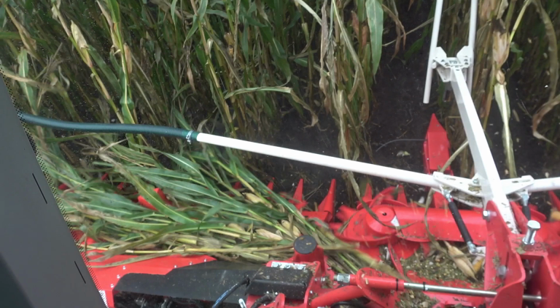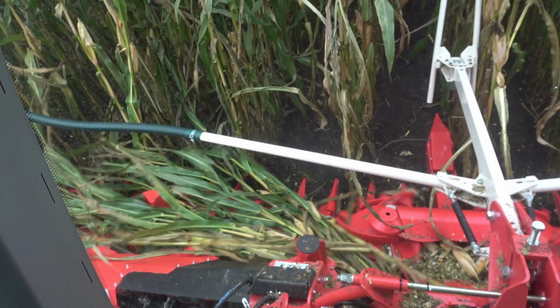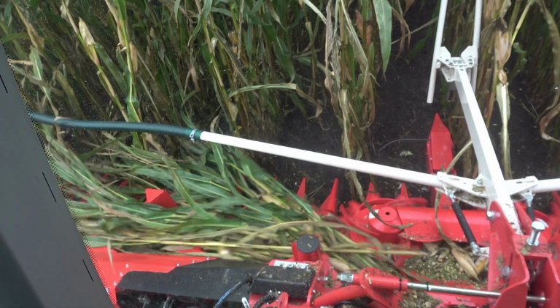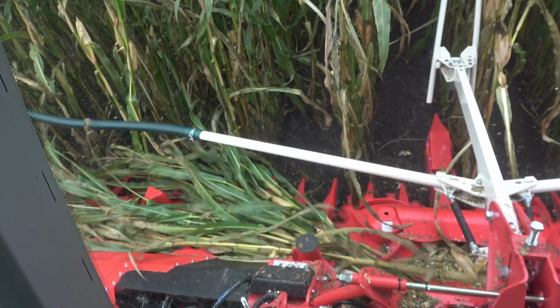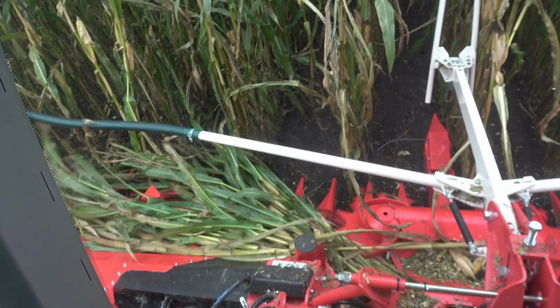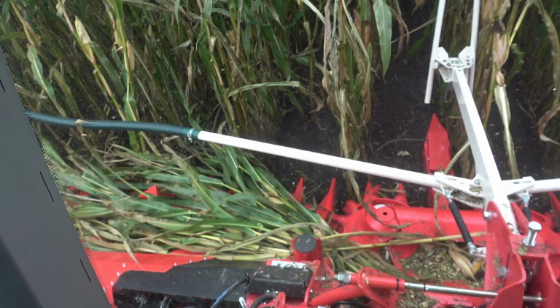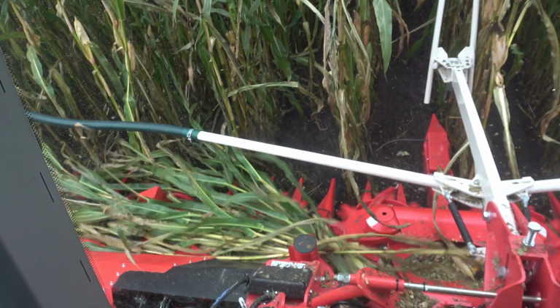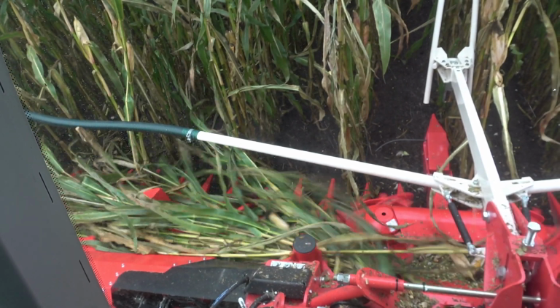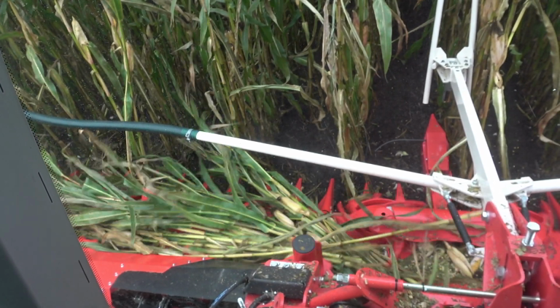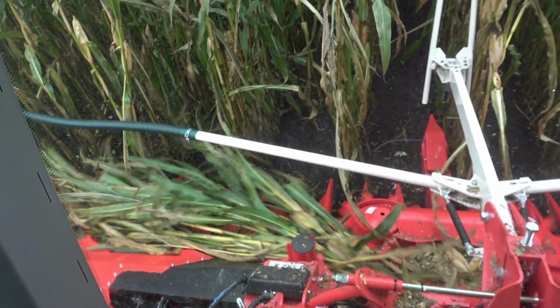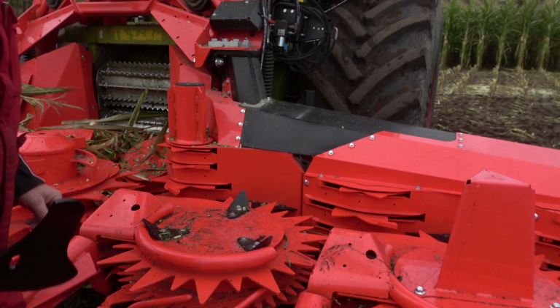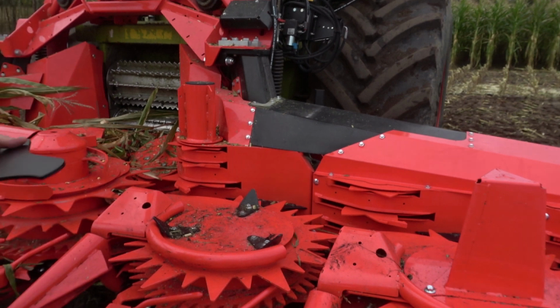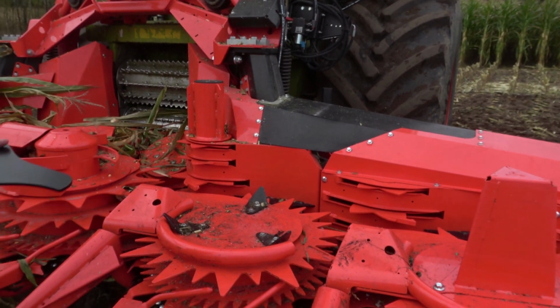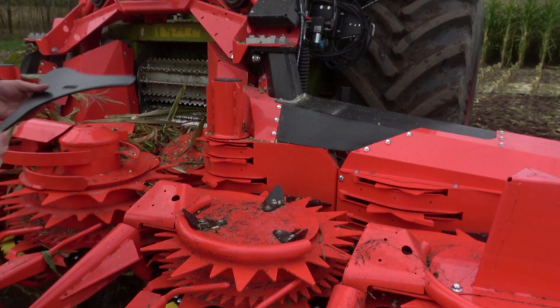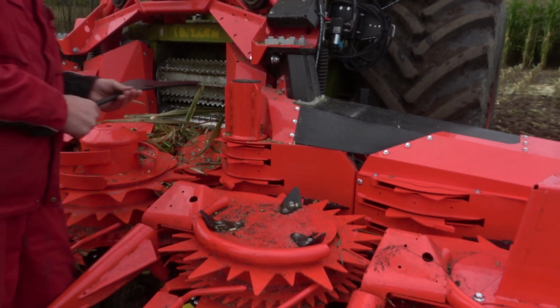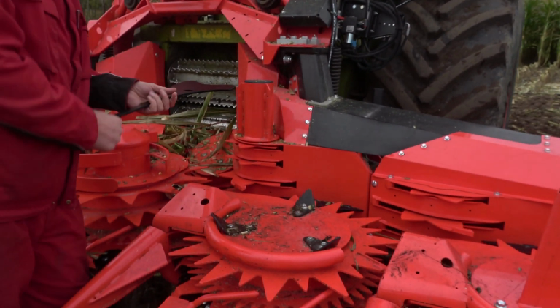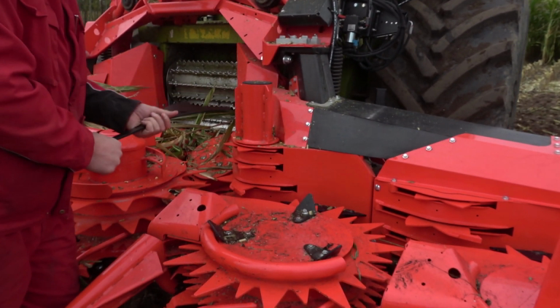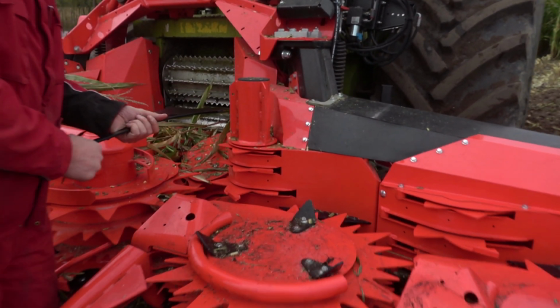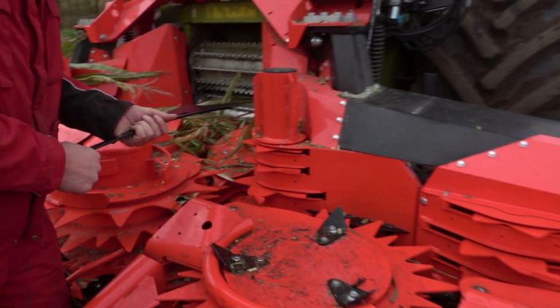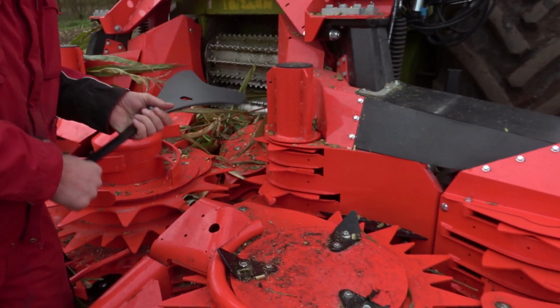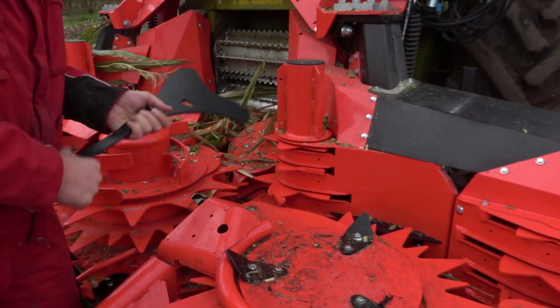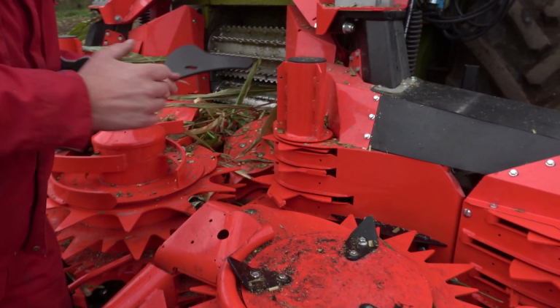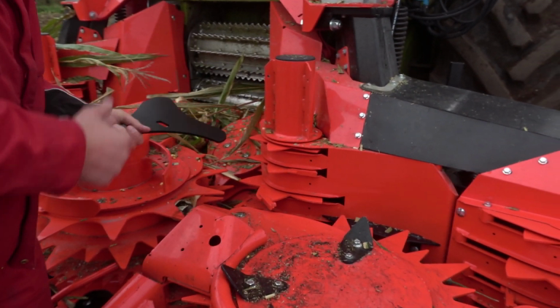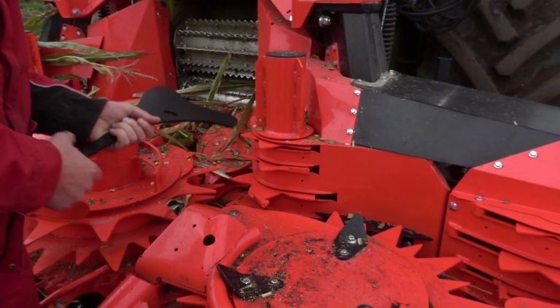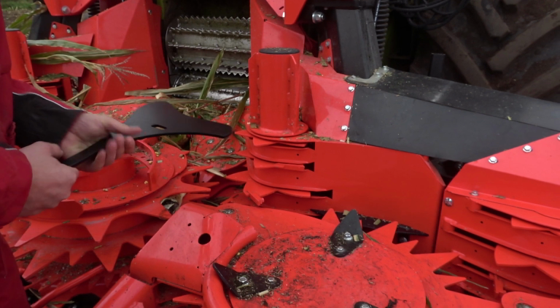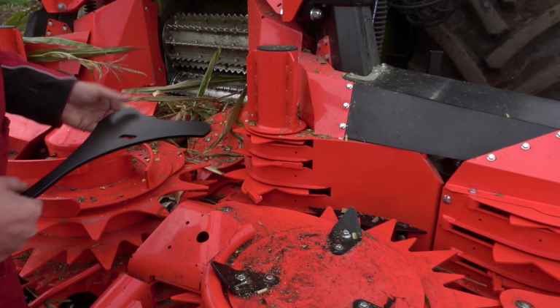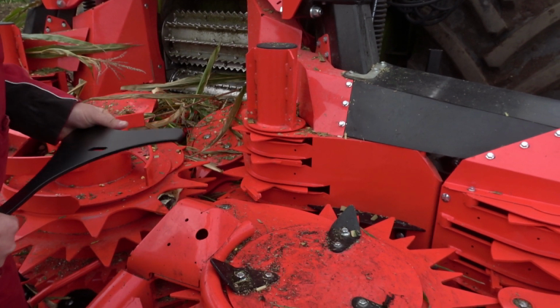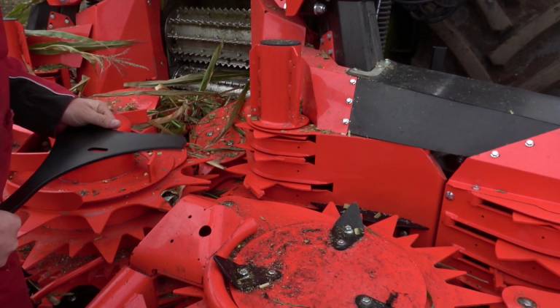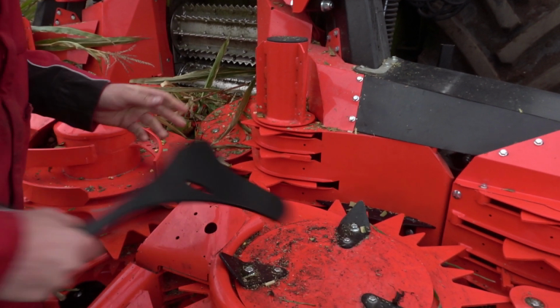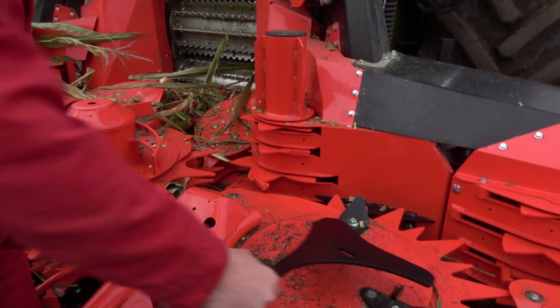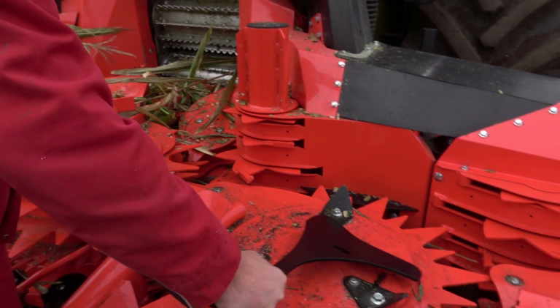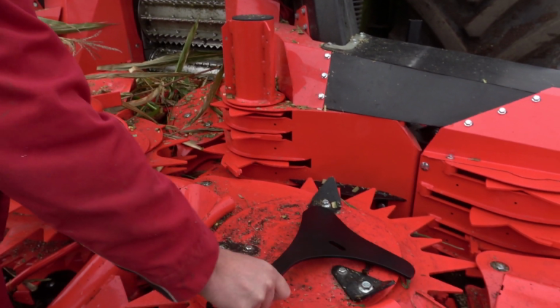If there is an issue where the crop flow is interrupted, you can install sheets to optimize the cross-feeding. This is also an adaptation to the newer header models. Now I'm going to demonstrate how to retrofit it on a drum.